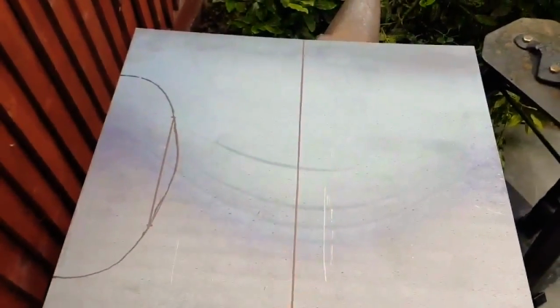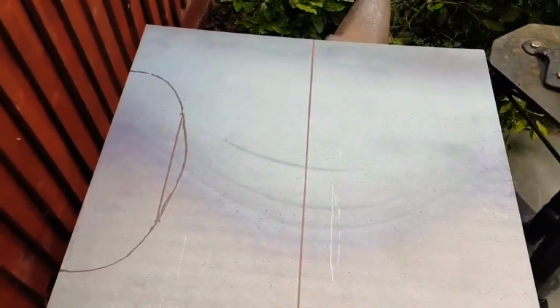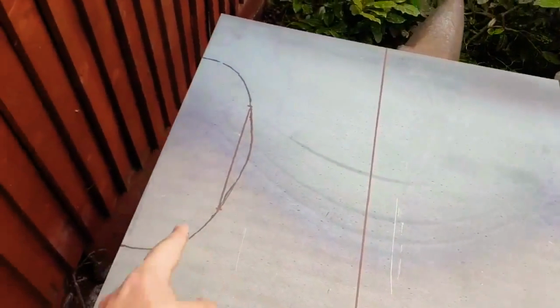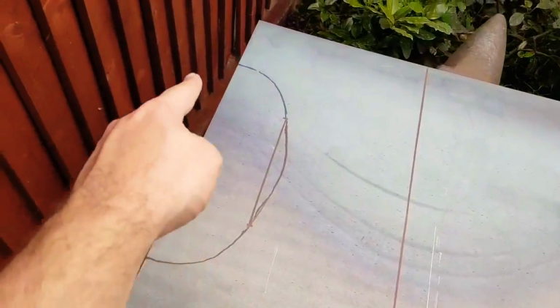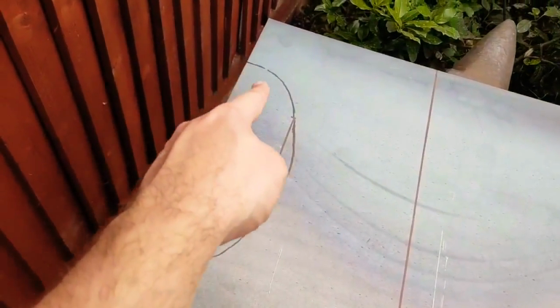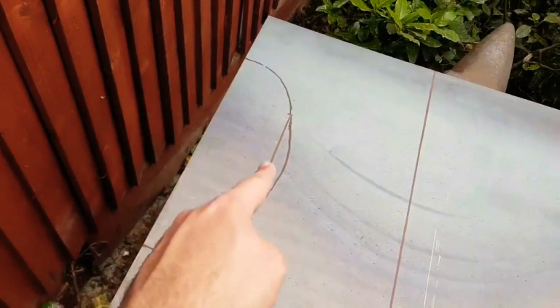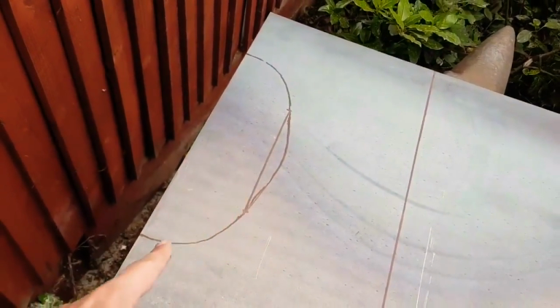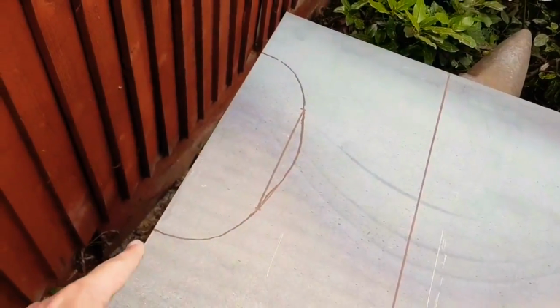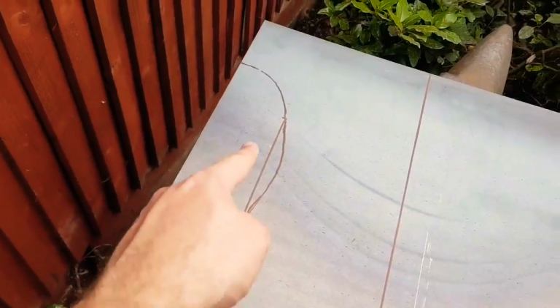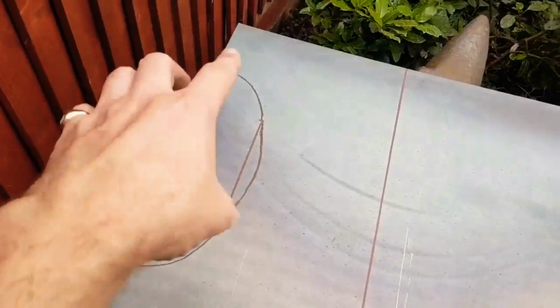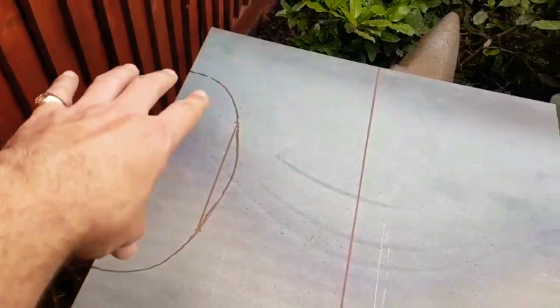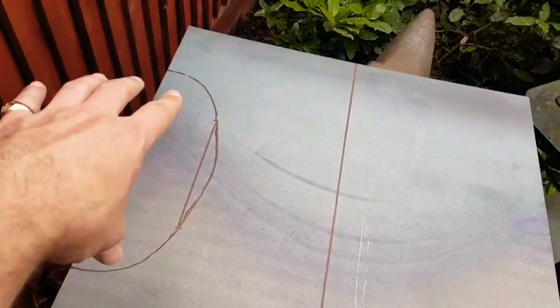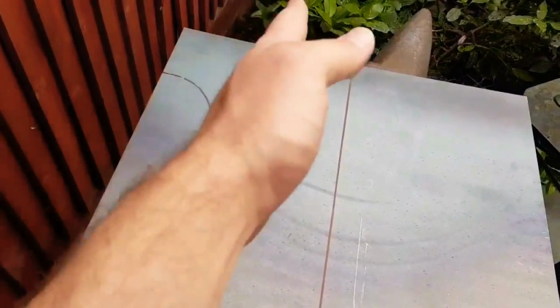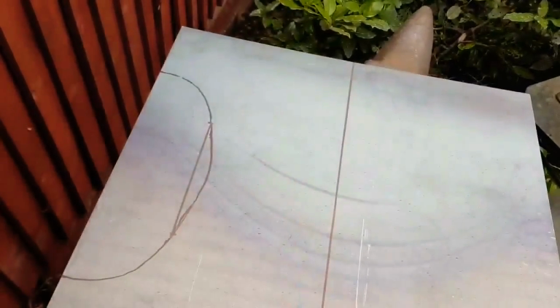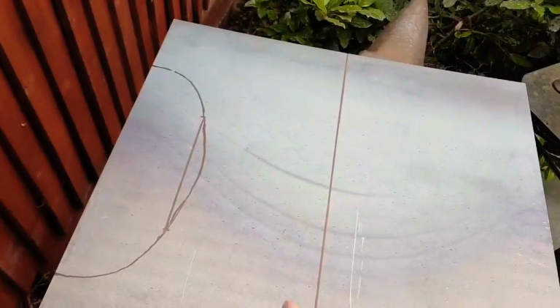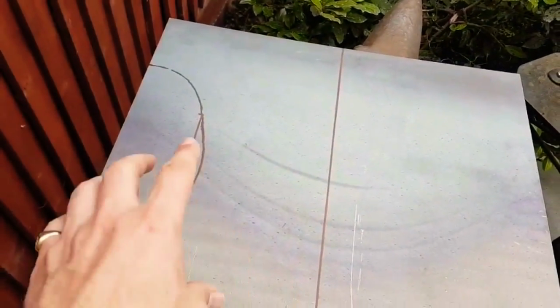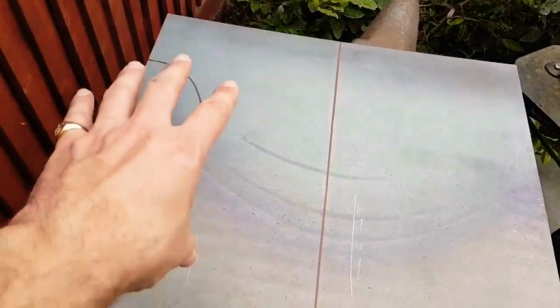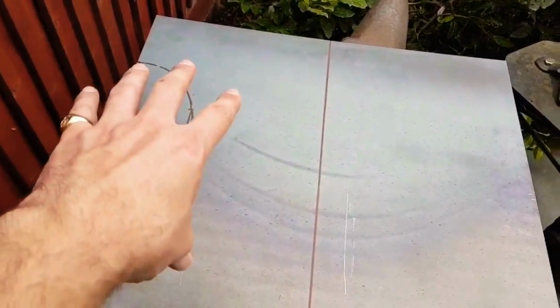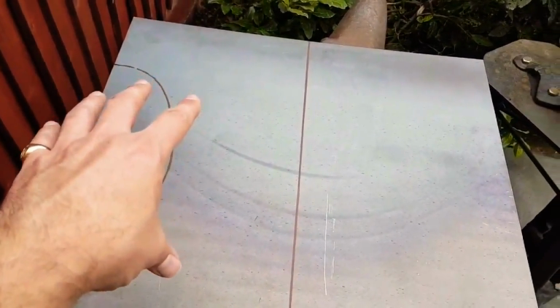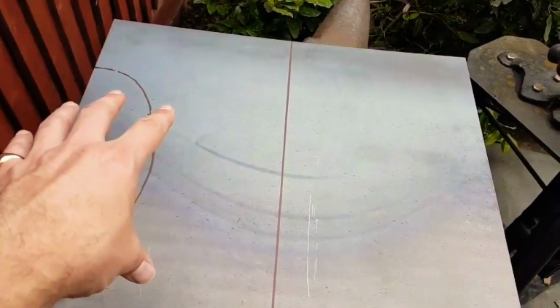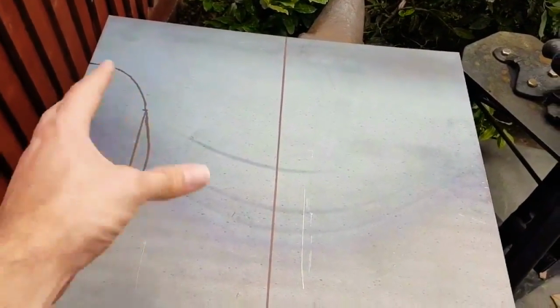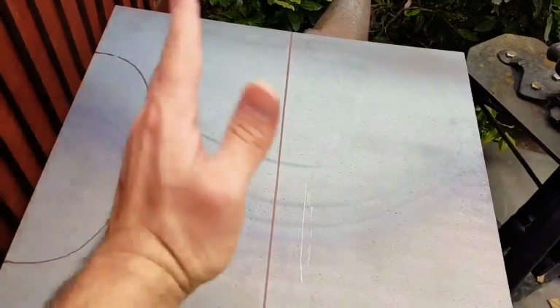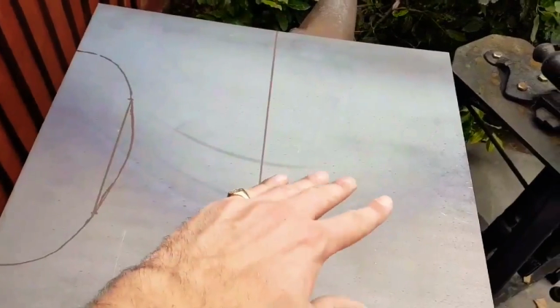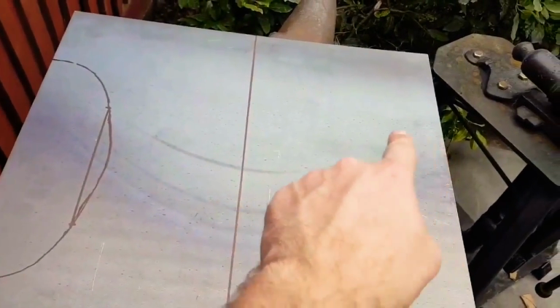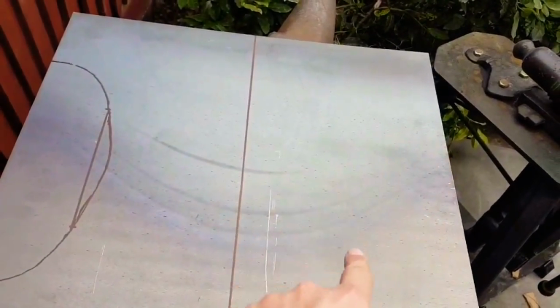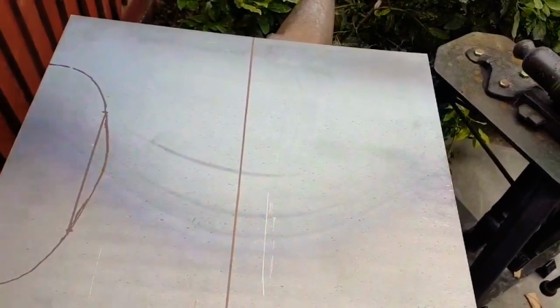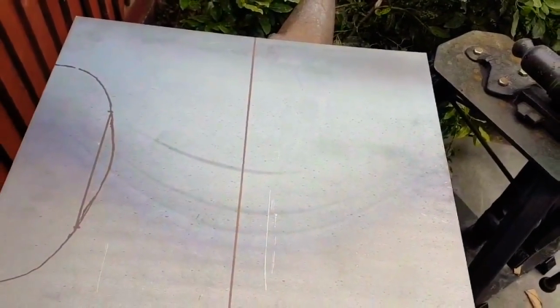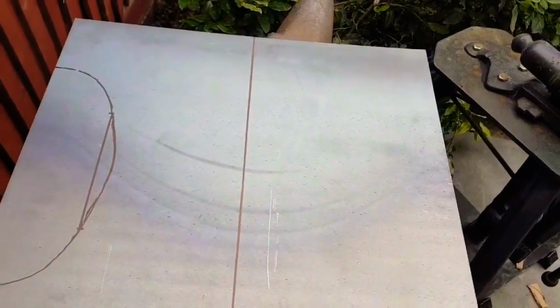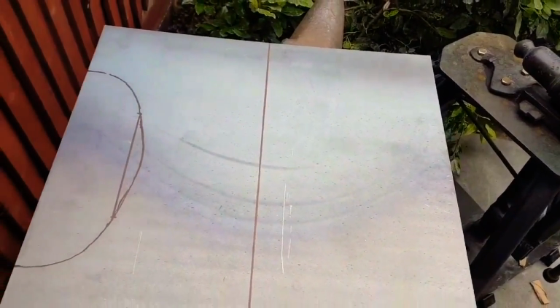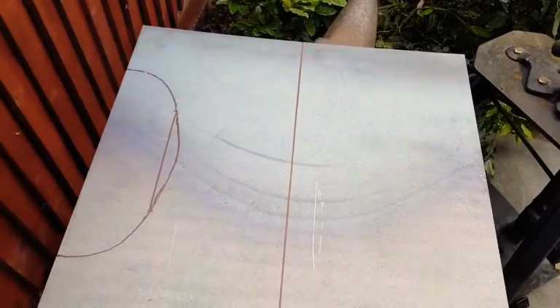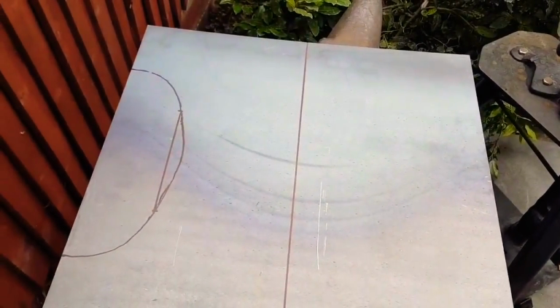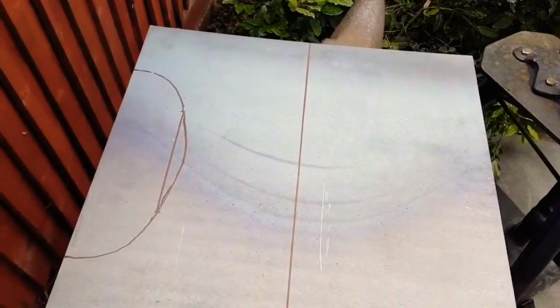Down the middle, and I've worked out roughly the shape. I'm going to cut this one out first, chop it off, and then if this fits I can just literally flip it over and use the same thing as a template on this side. Let's get to cutting.